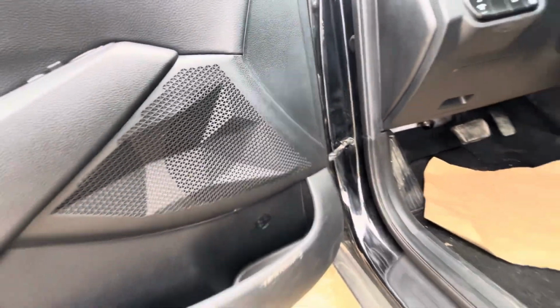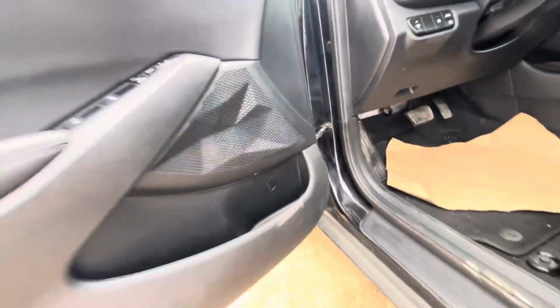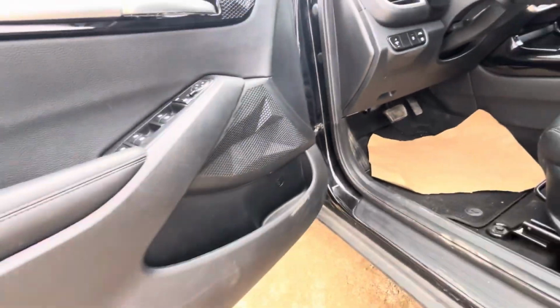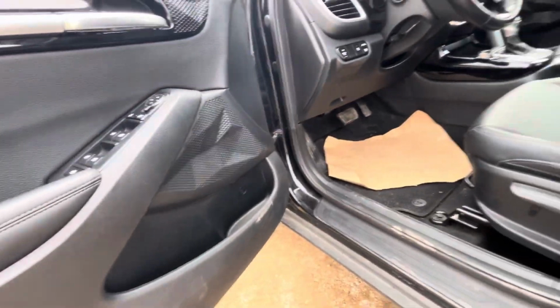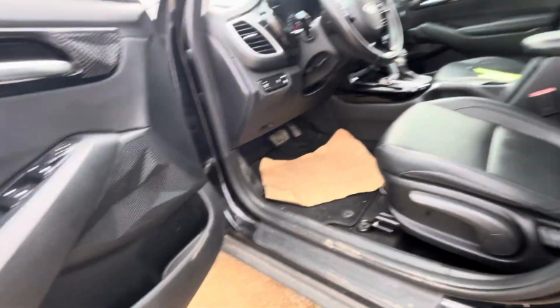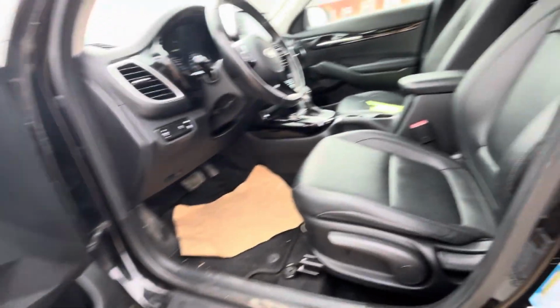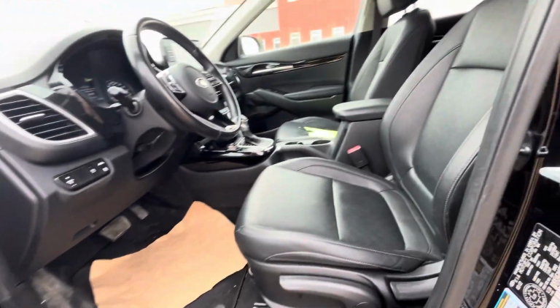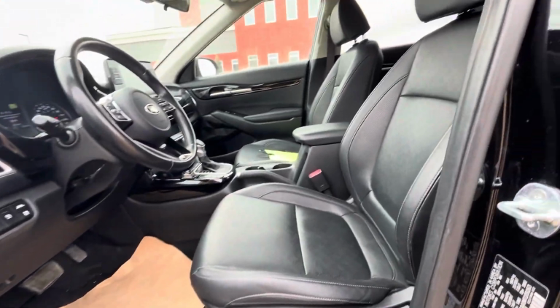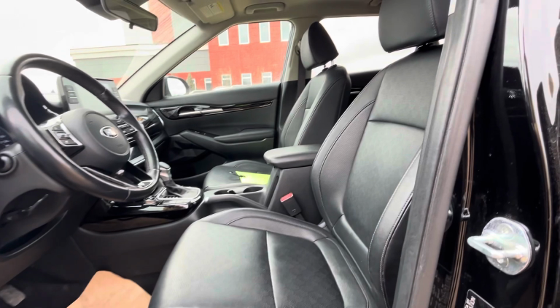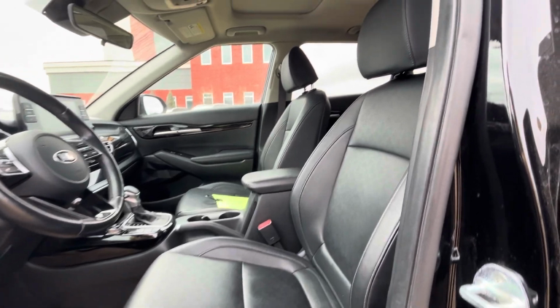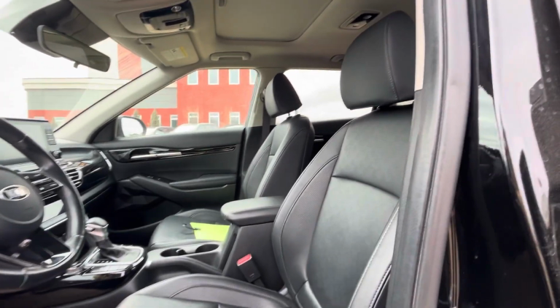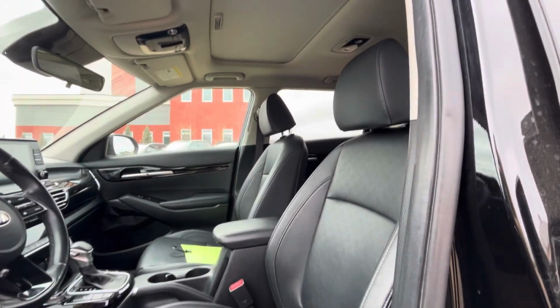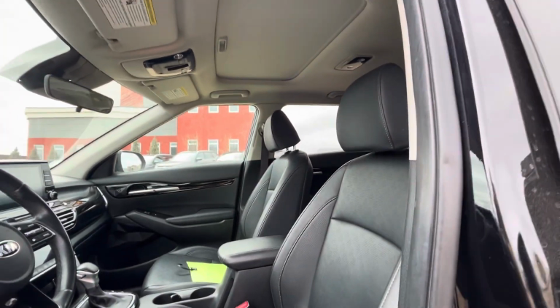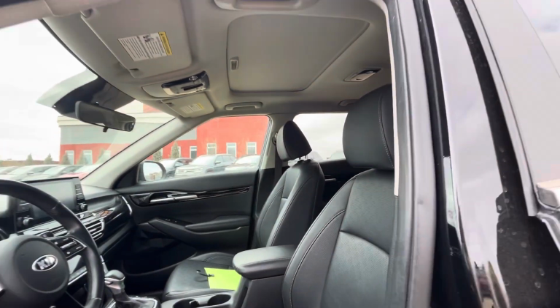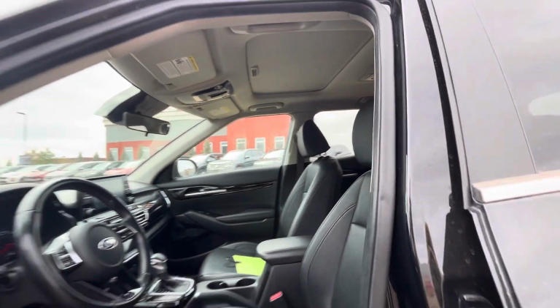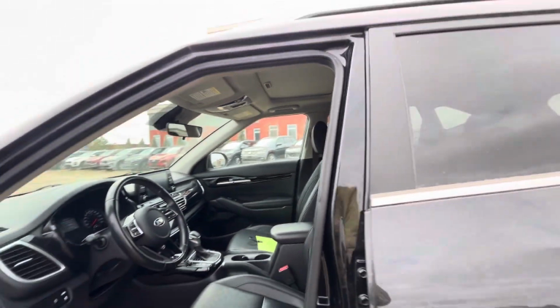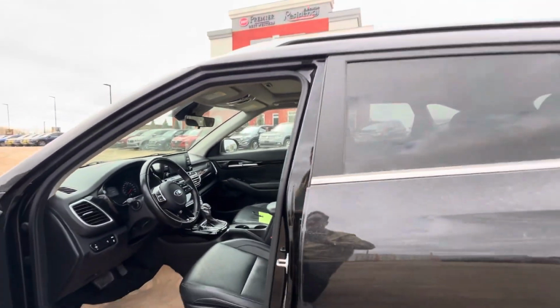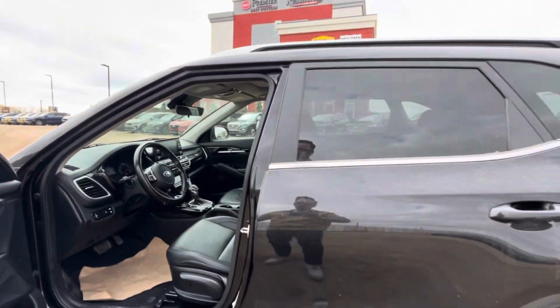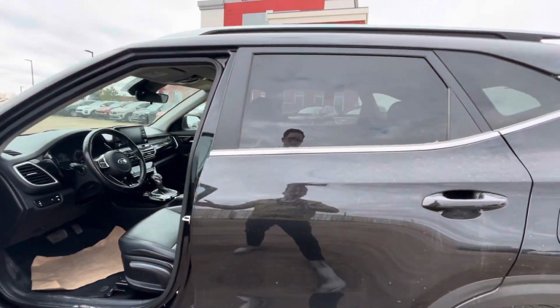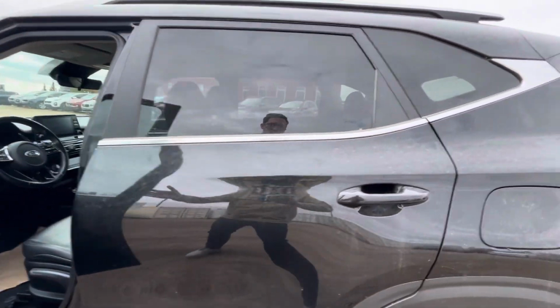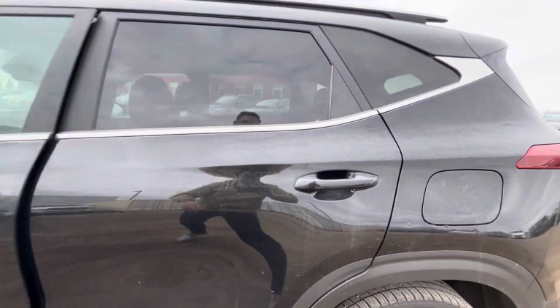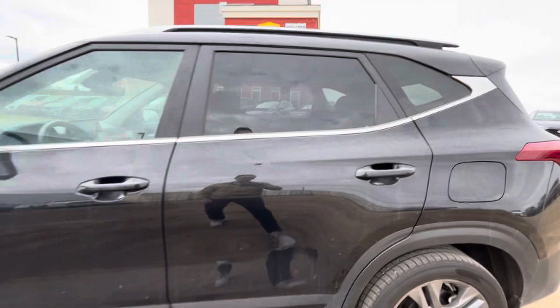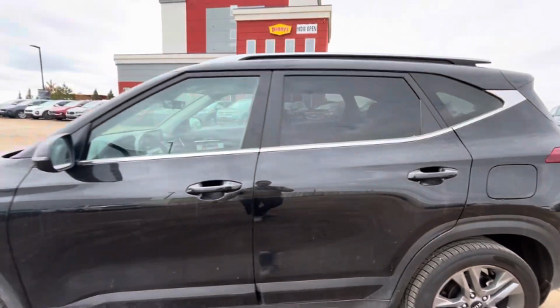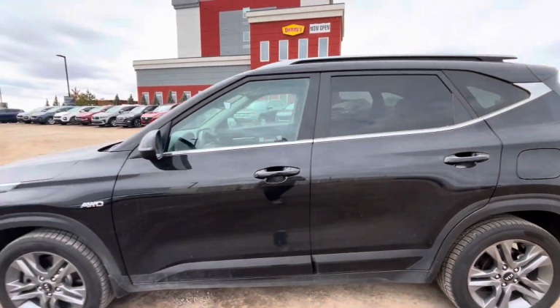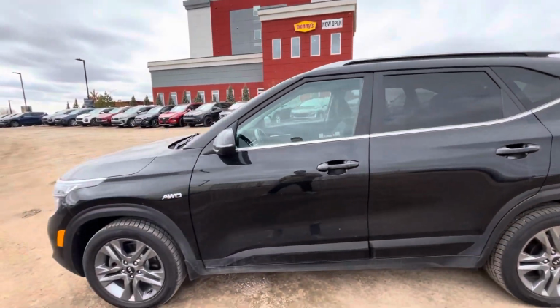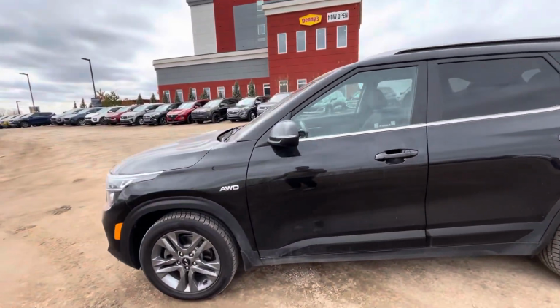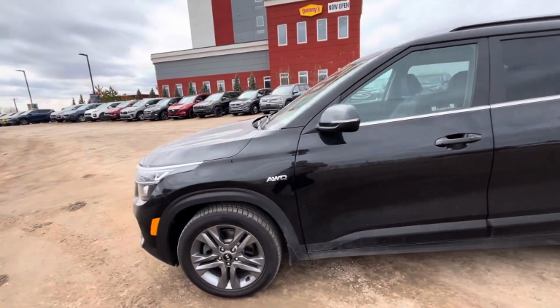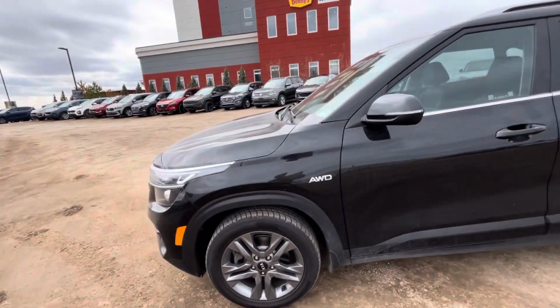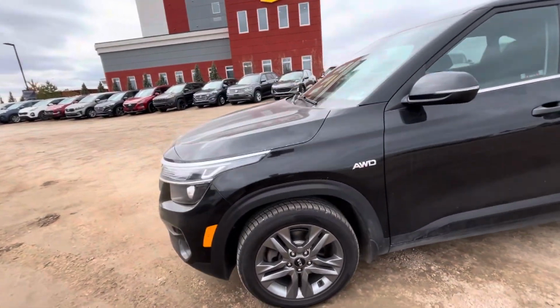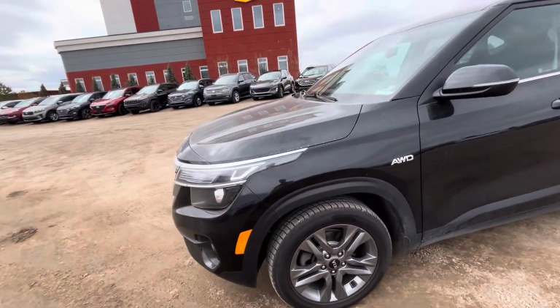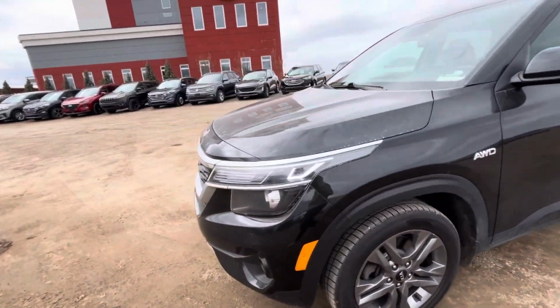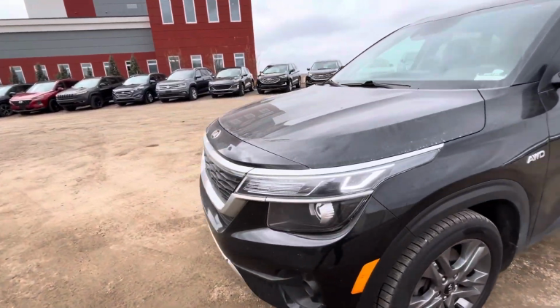One of my favorite things about it is that ergonomic, kind of 3D-looking trim on the speakers. You're going to have the leather interior and a nice sunroof in there. And then a quick walk around of the exterior — it's an all-wheel drive model of course.